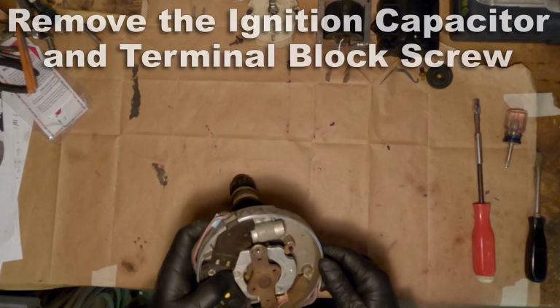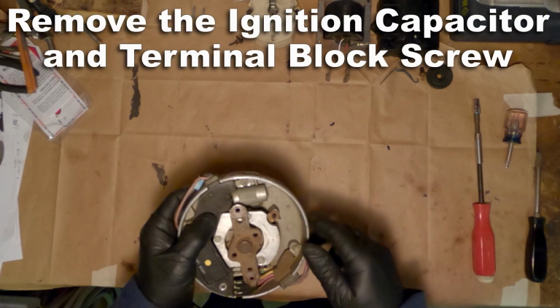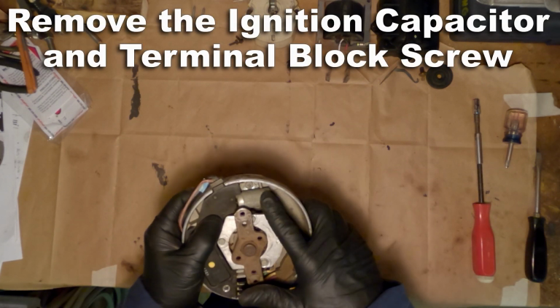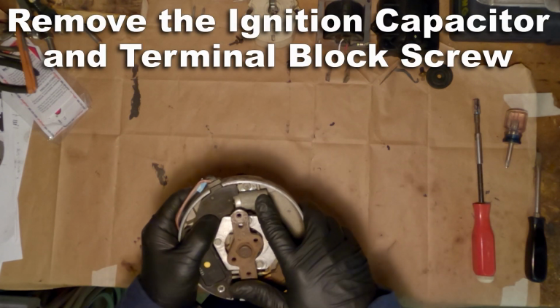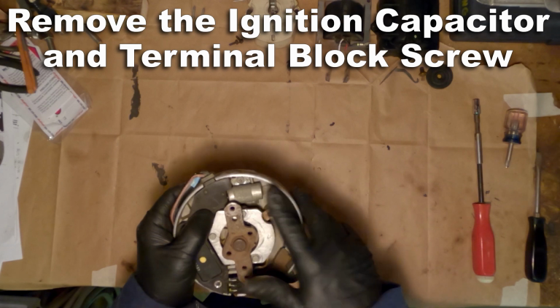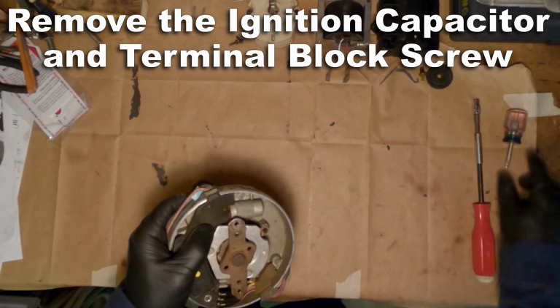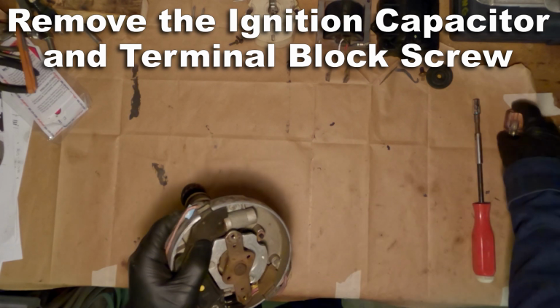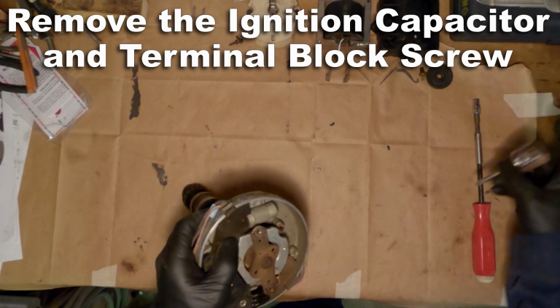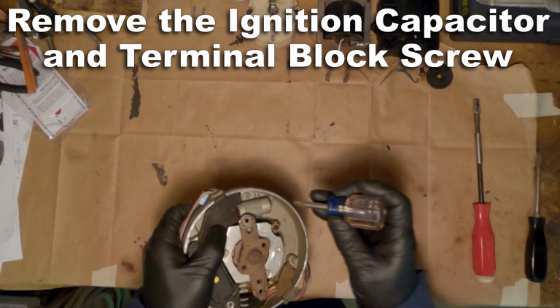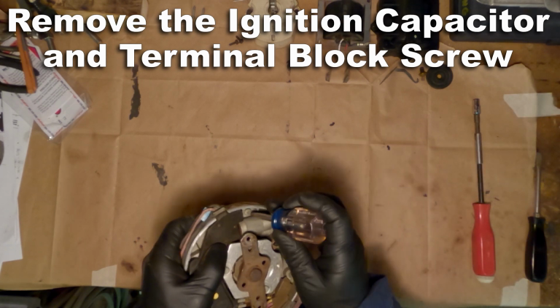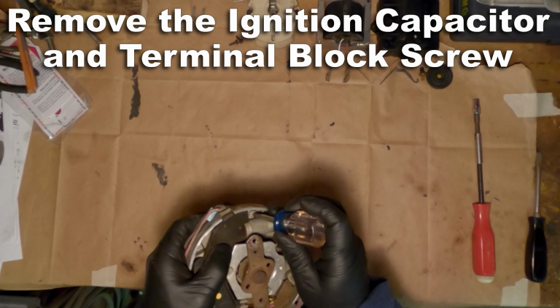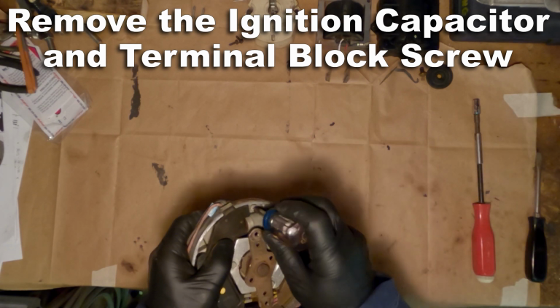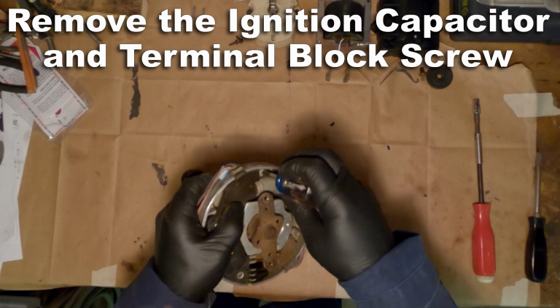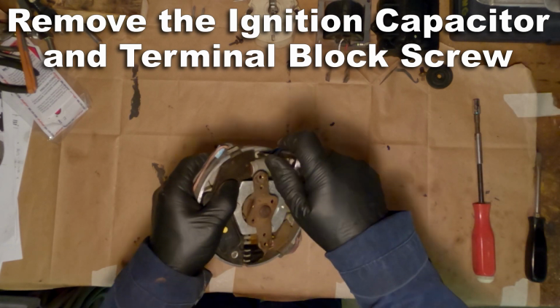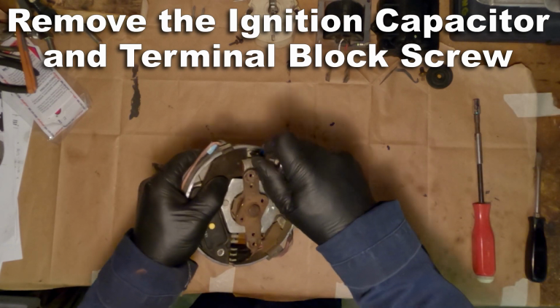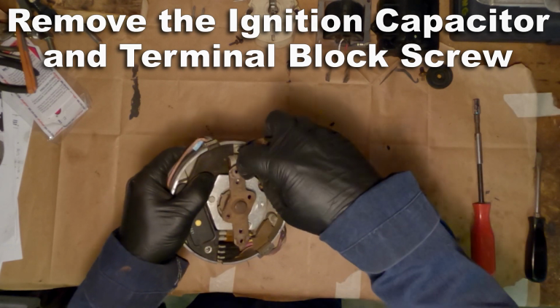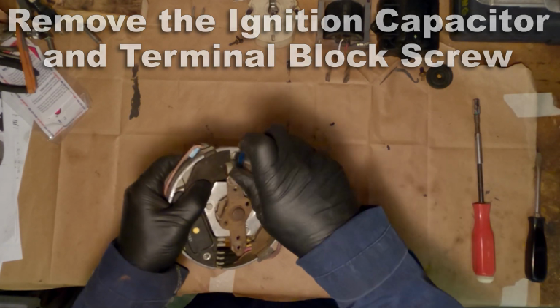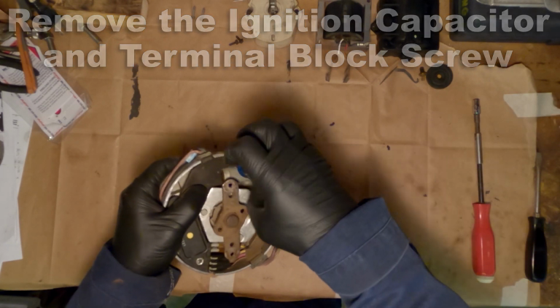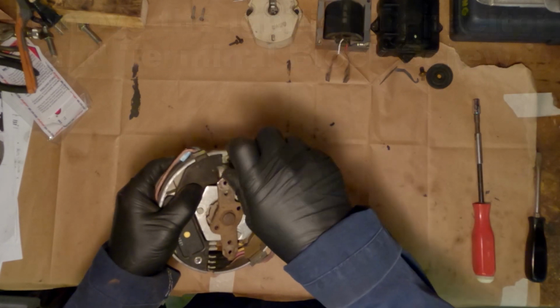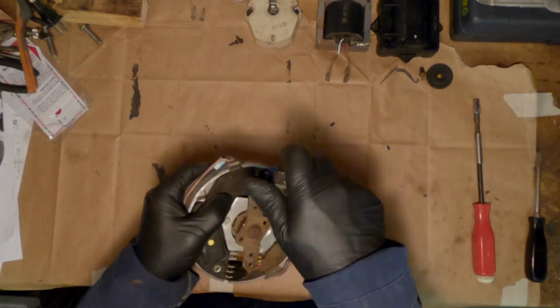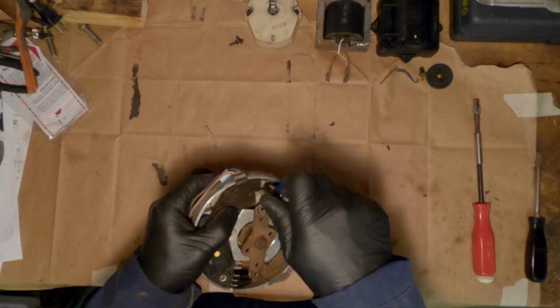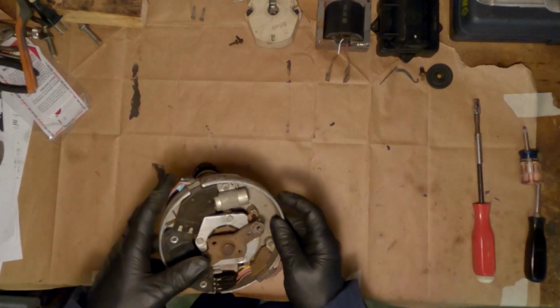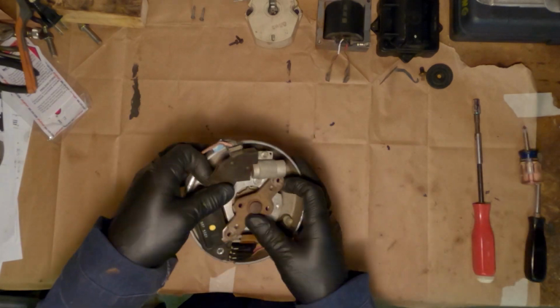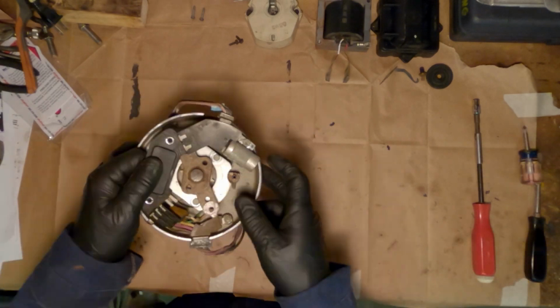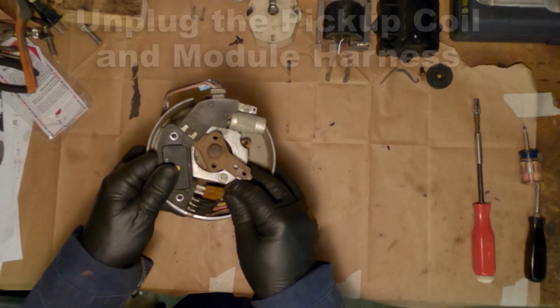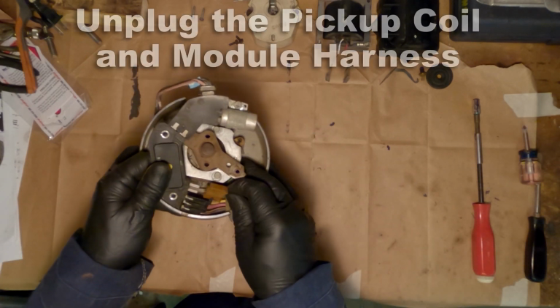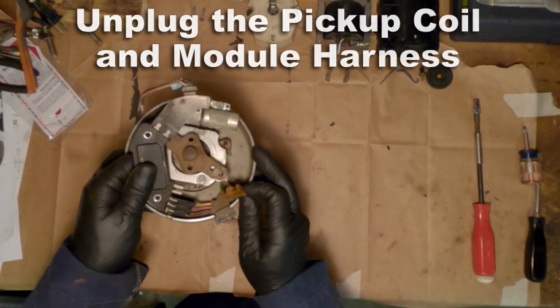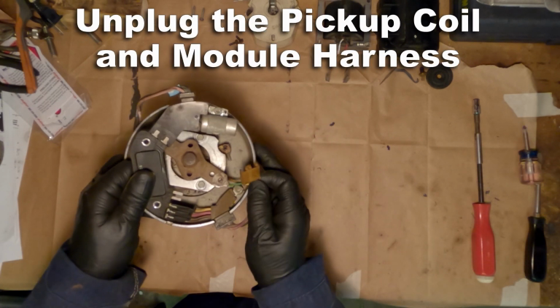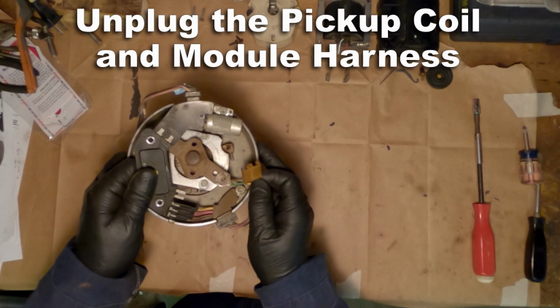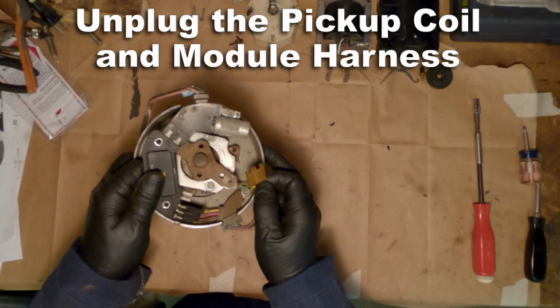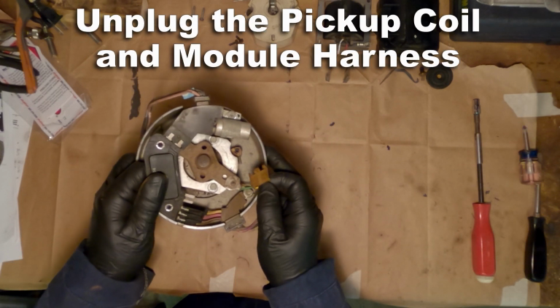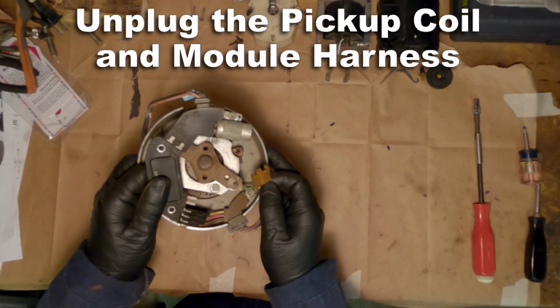It's going to be hard to get that vacuum advance, and you'll find without one that your car will run fairly hot, and also your performance will be lacking without that vacuum advance.